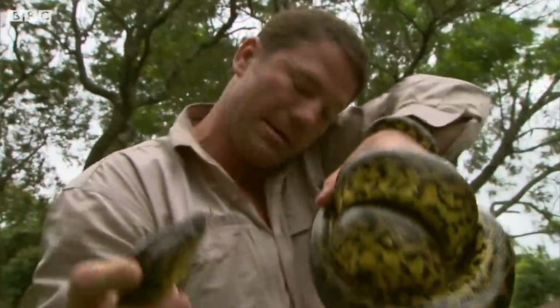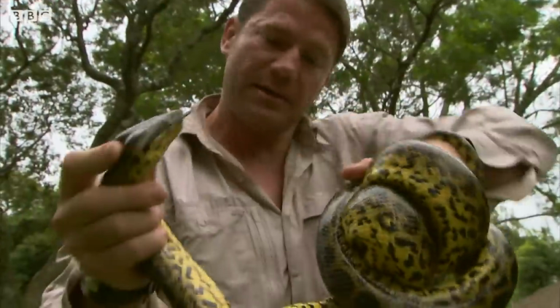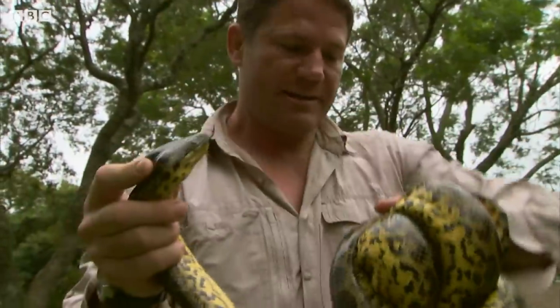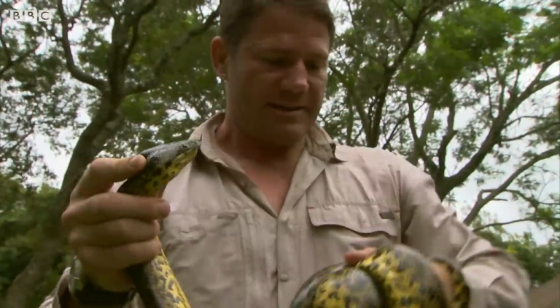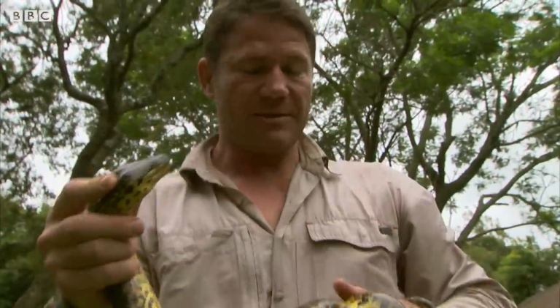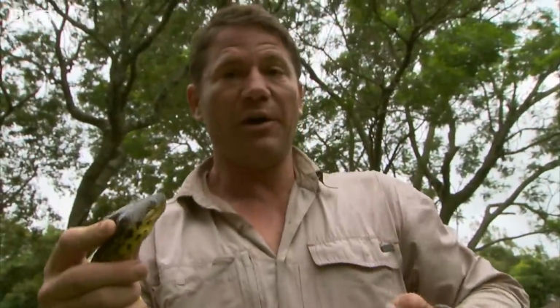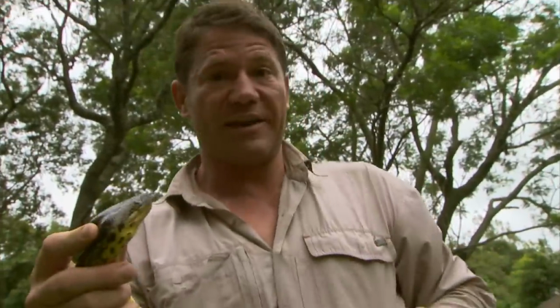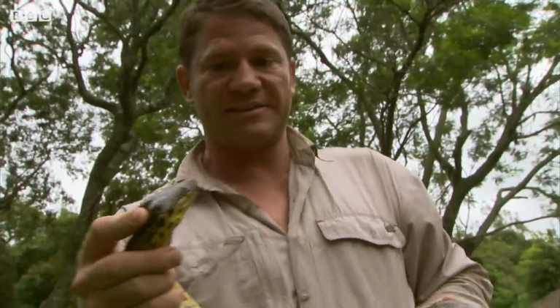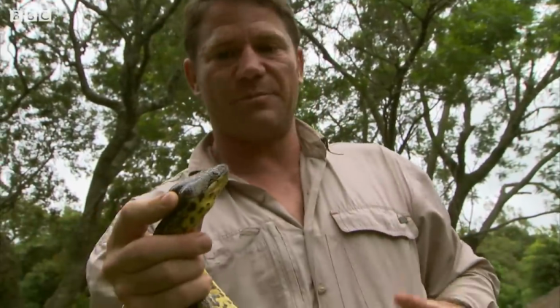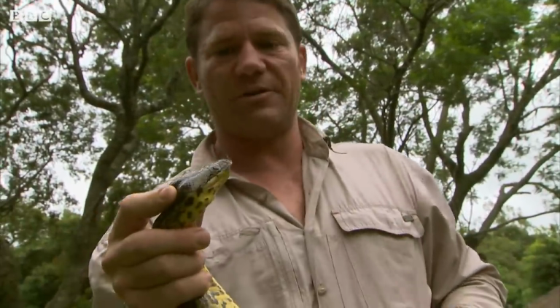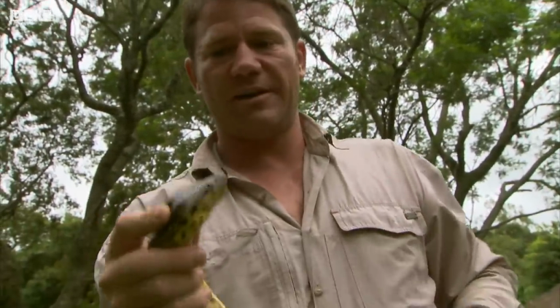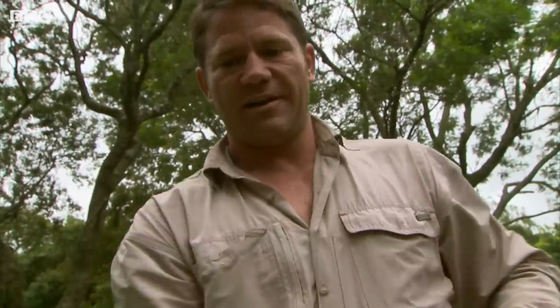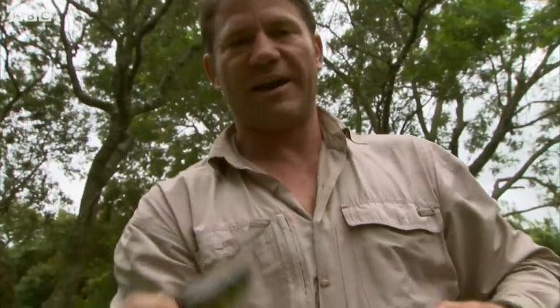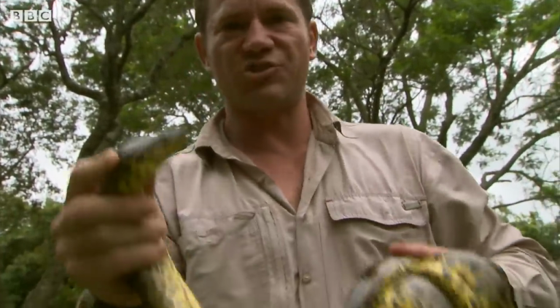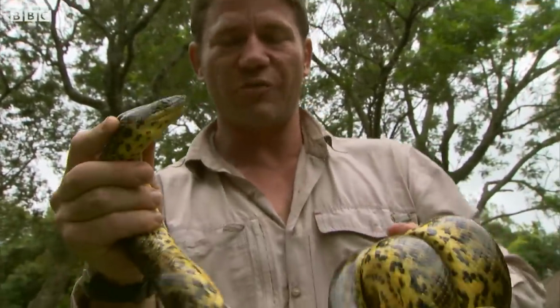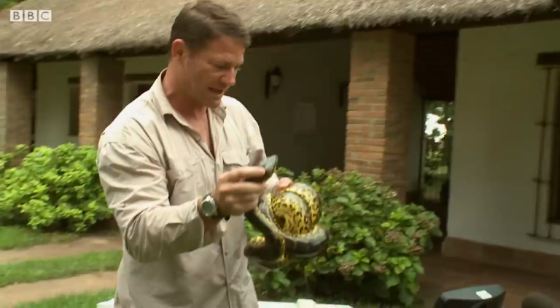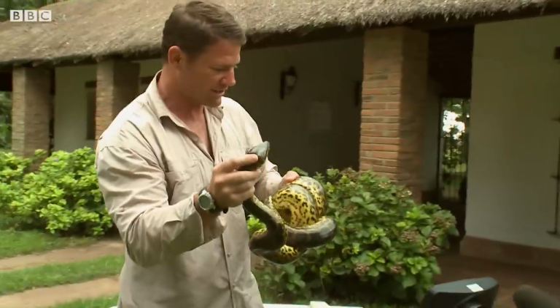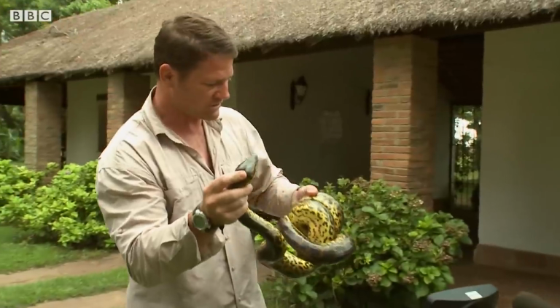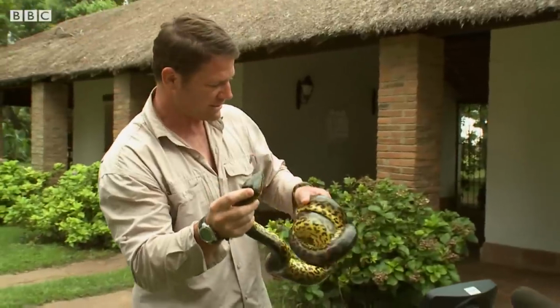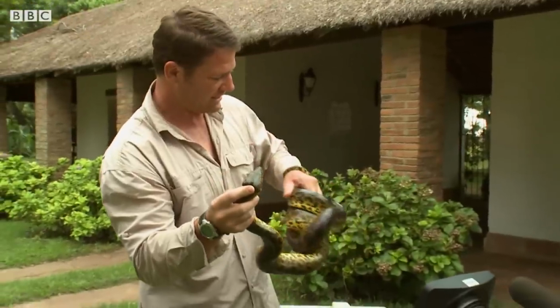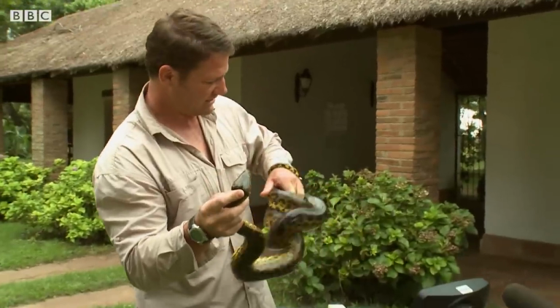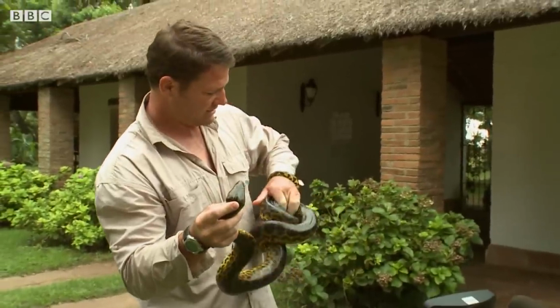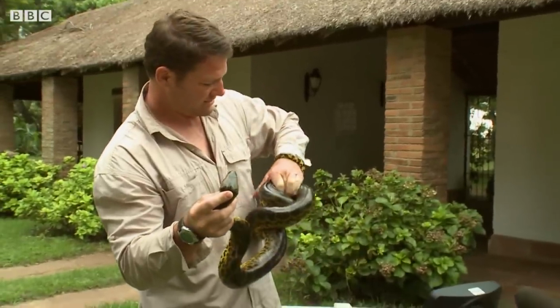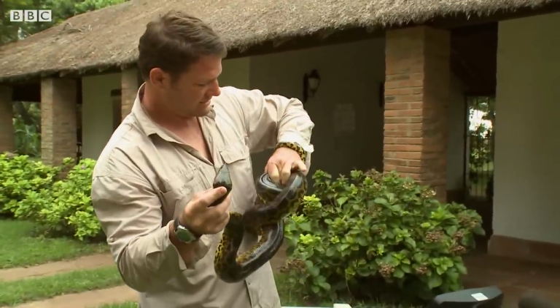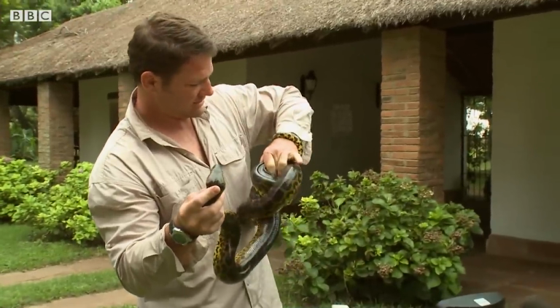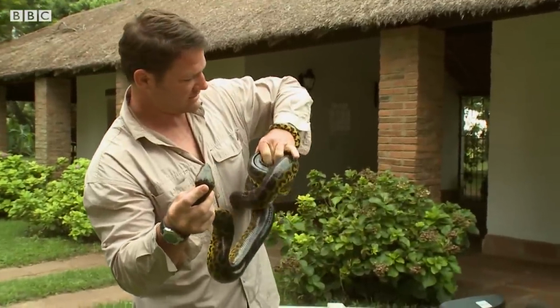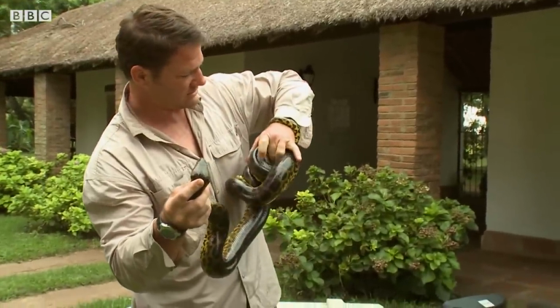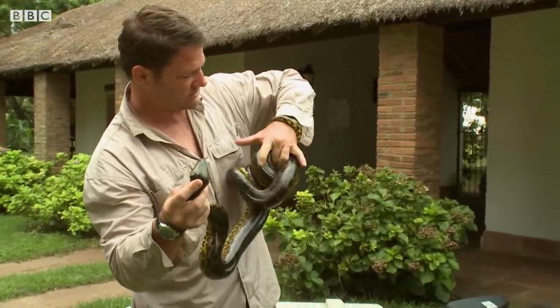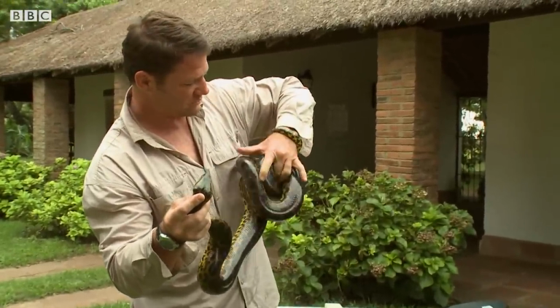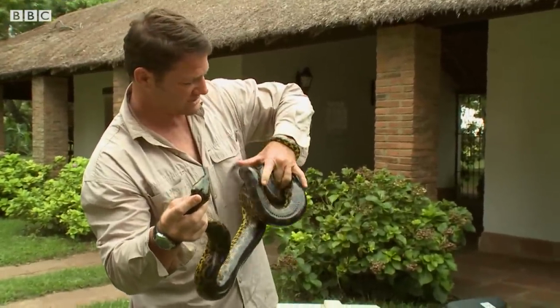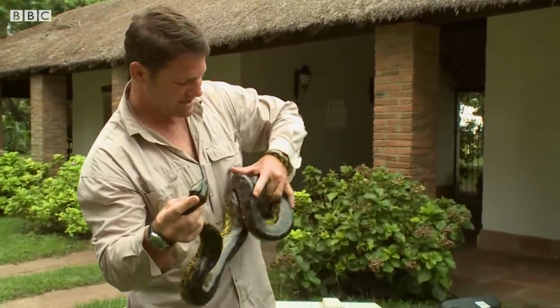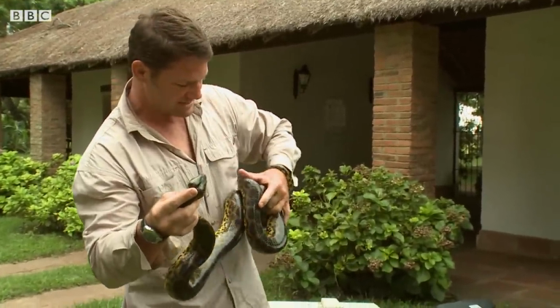That is a perfect example of how strong the yellow anaconda can be. Almost brought me to my knees.